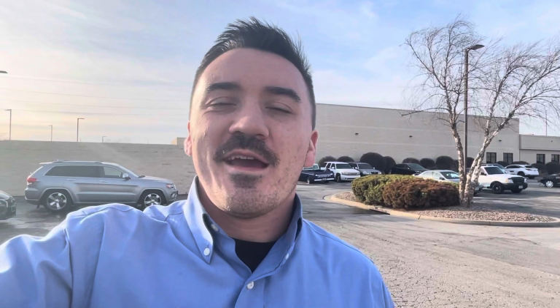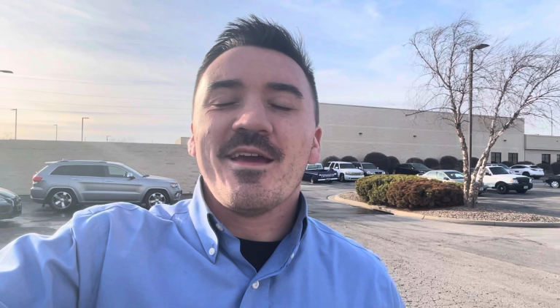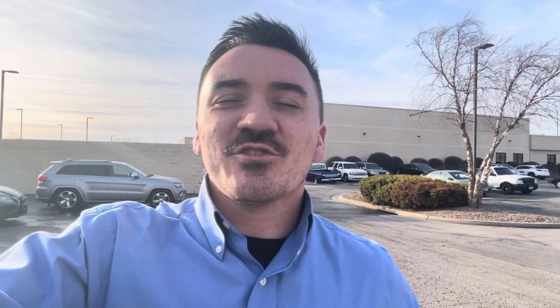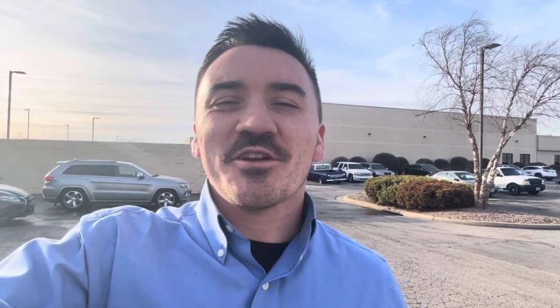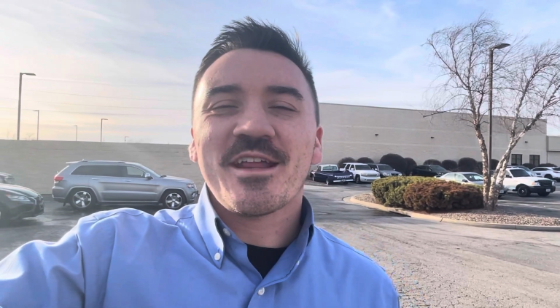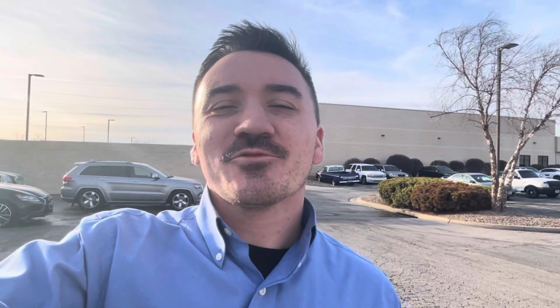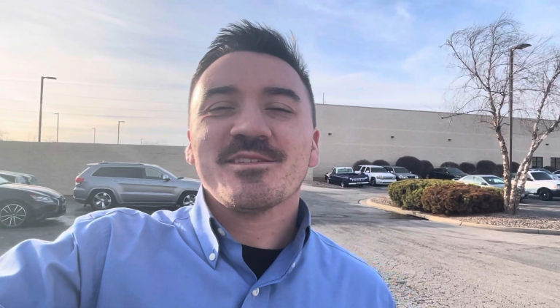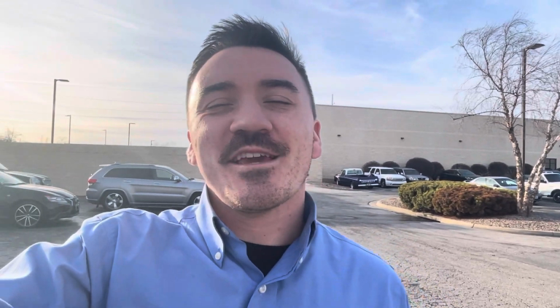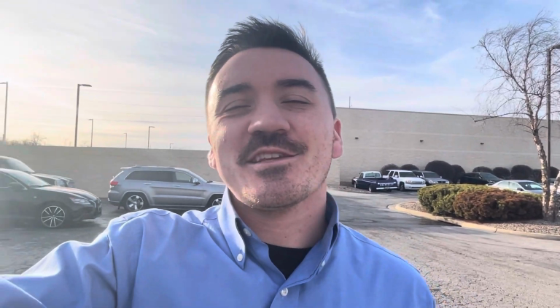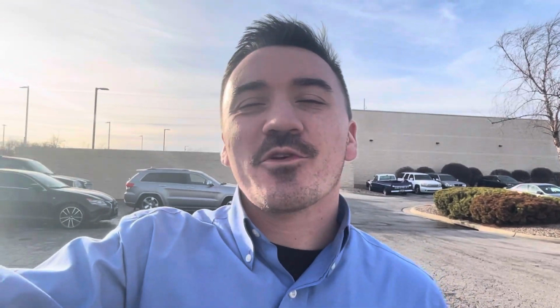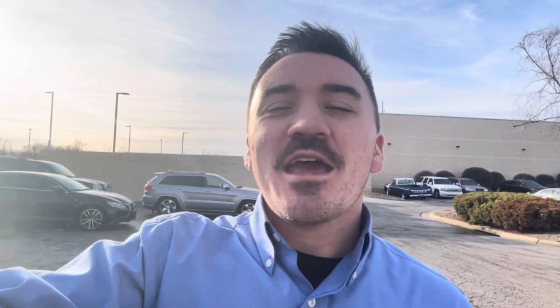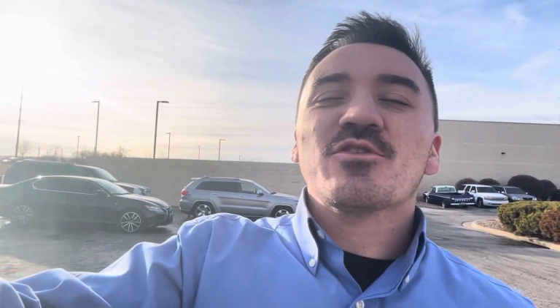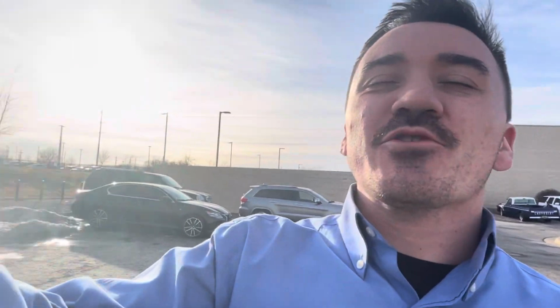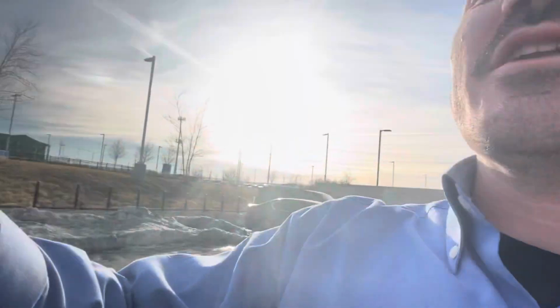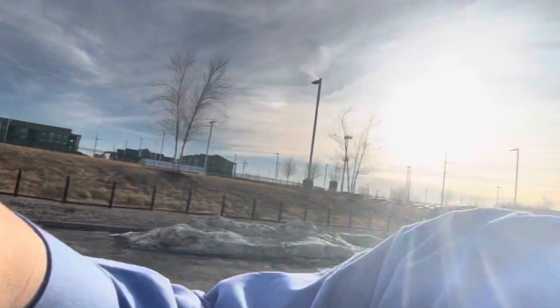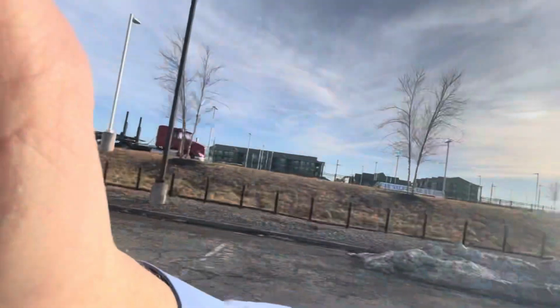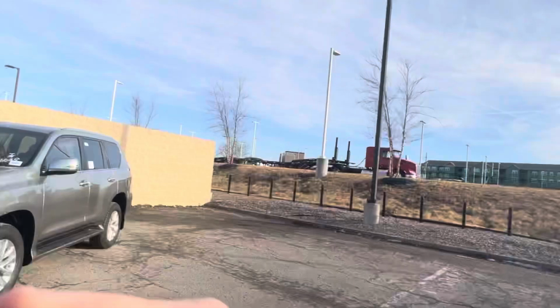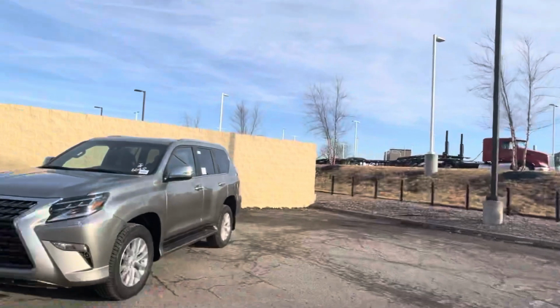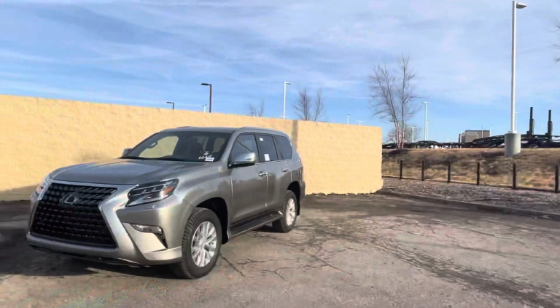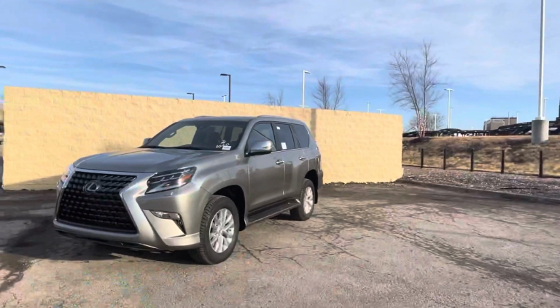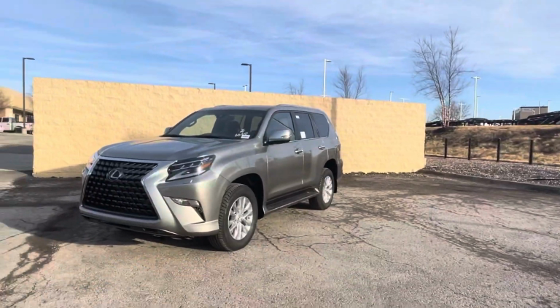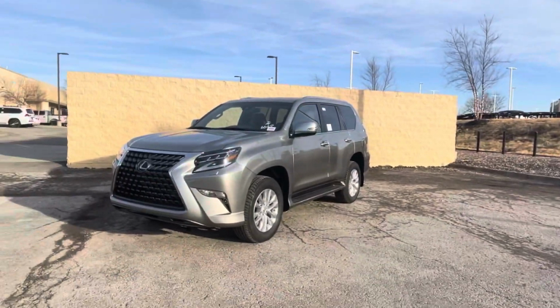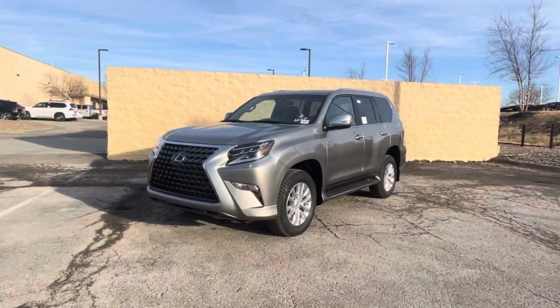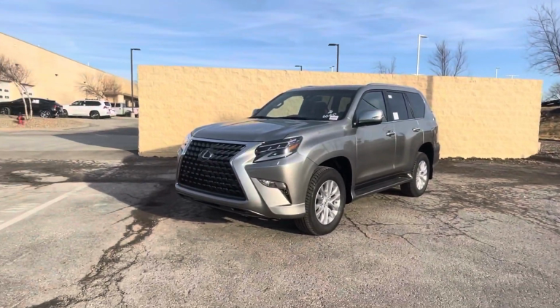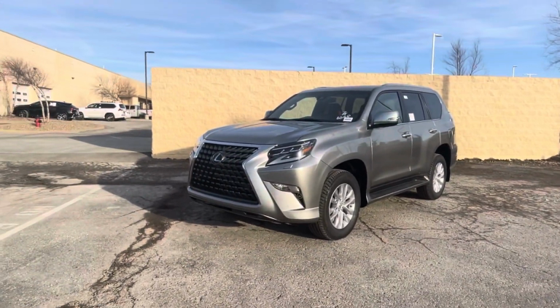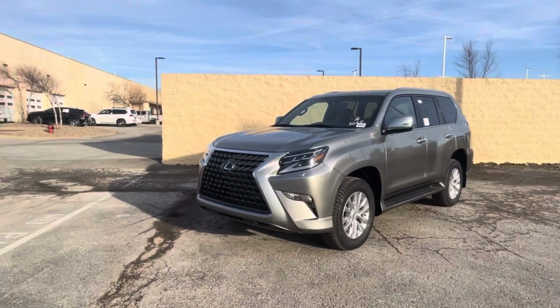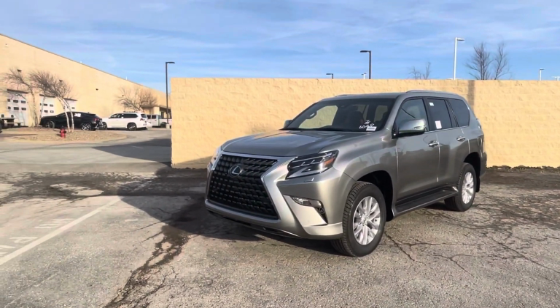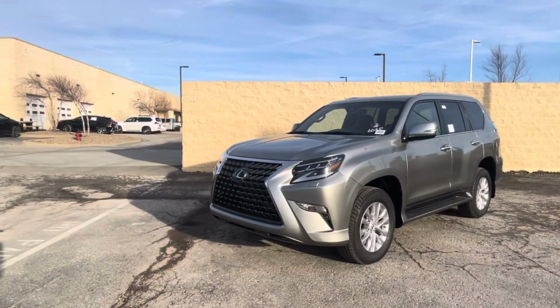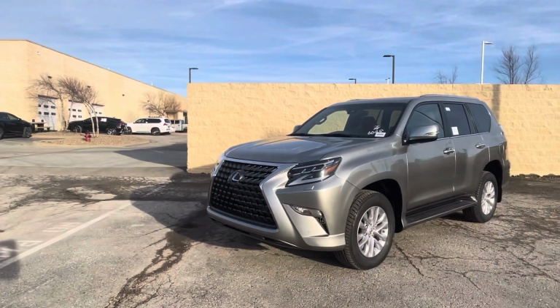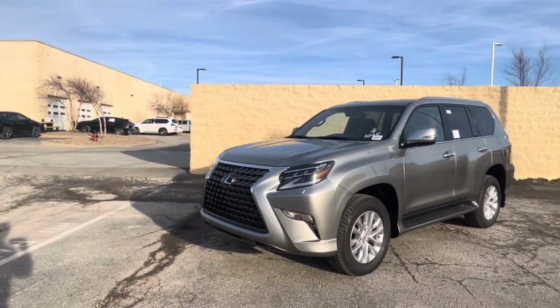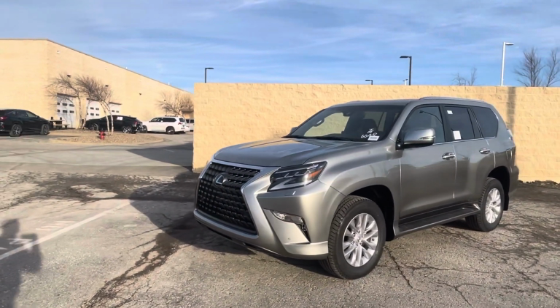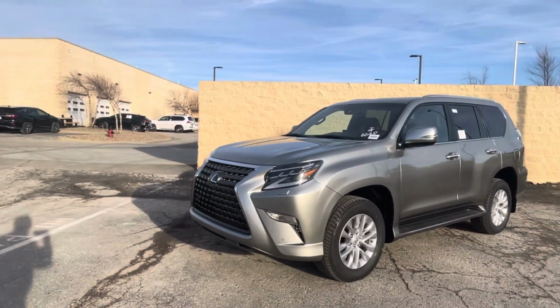Hey, this is Sean Kerrigan at Hendrick Lexus, Kansas City North. And I'm doing a pretty cool video walk around today because this is a brand new 2022 Lexus GX460.